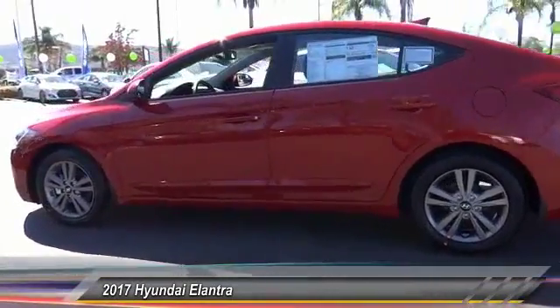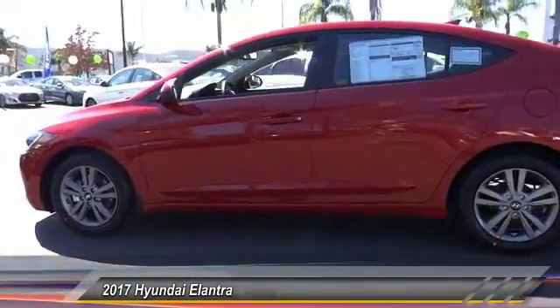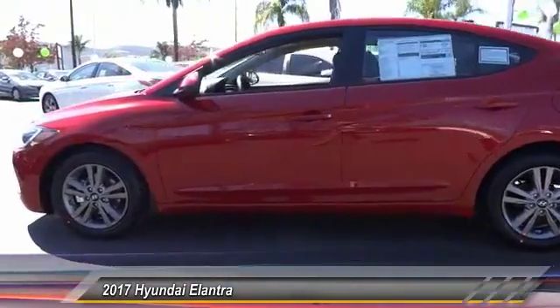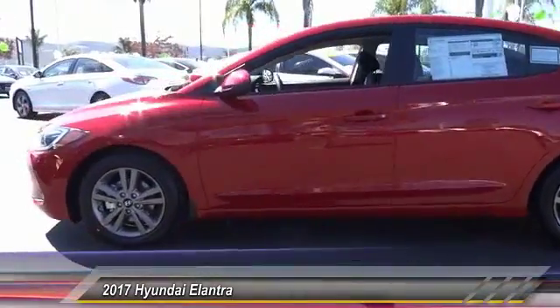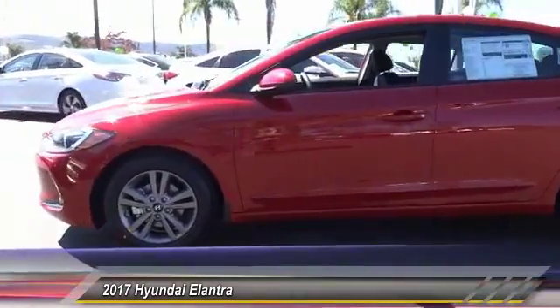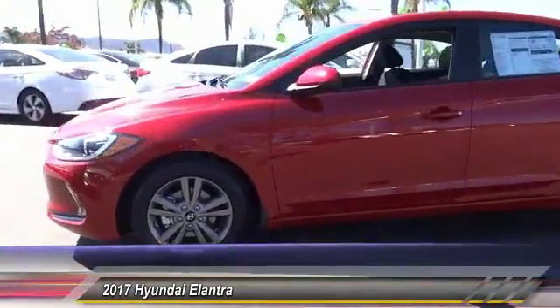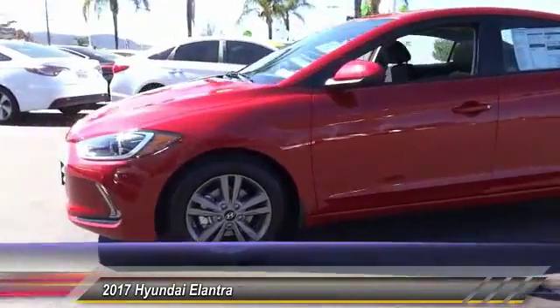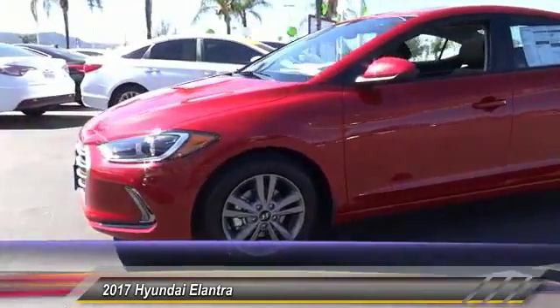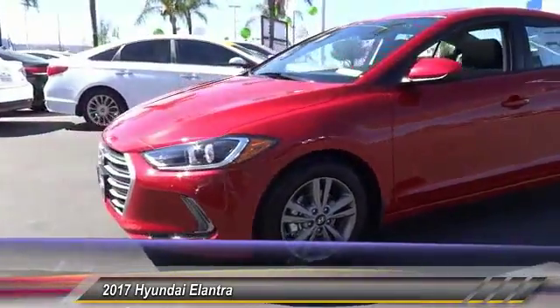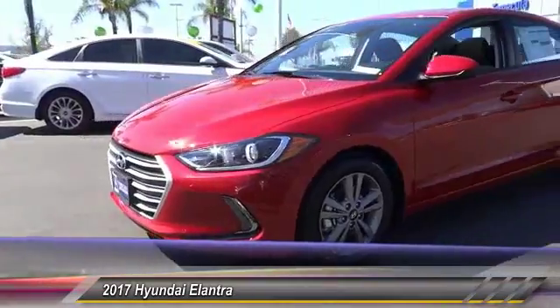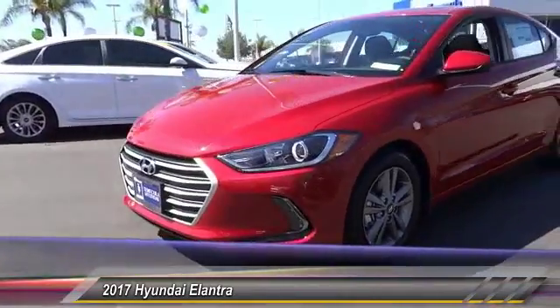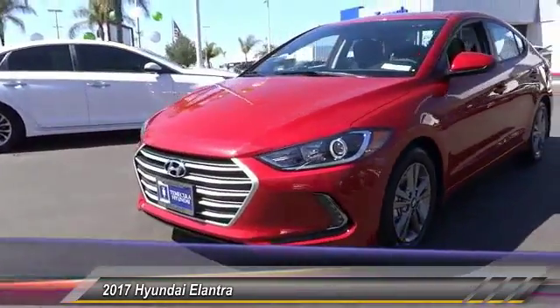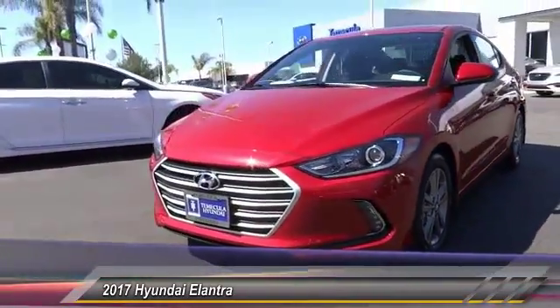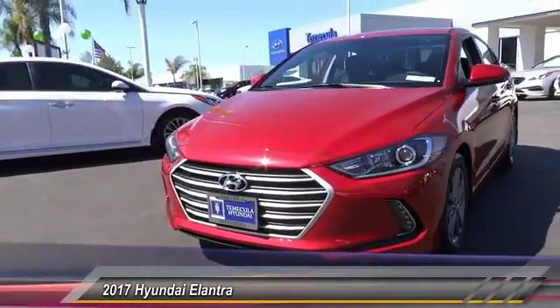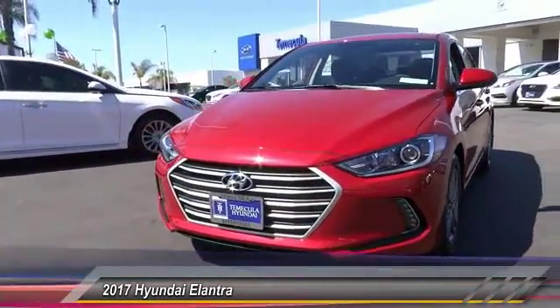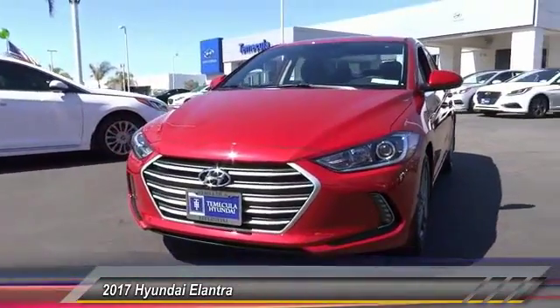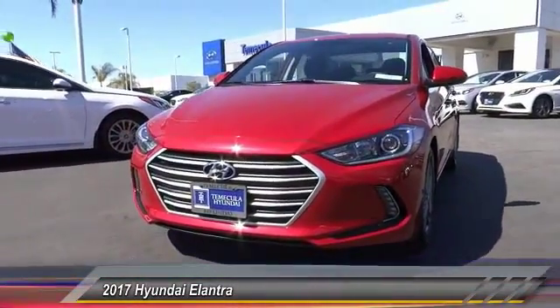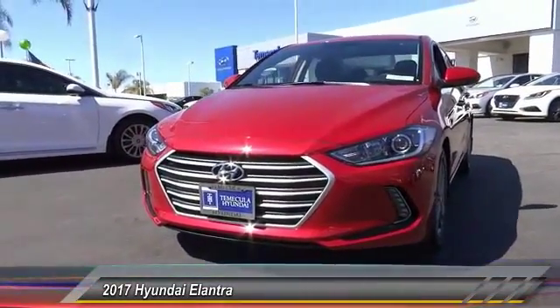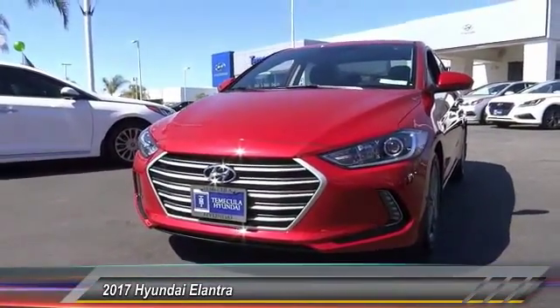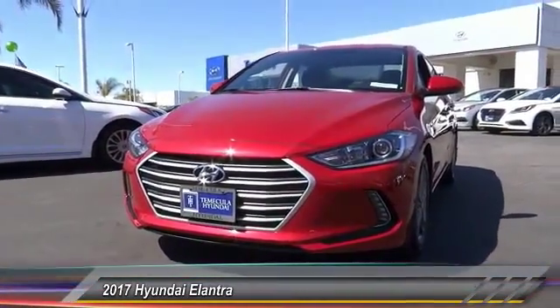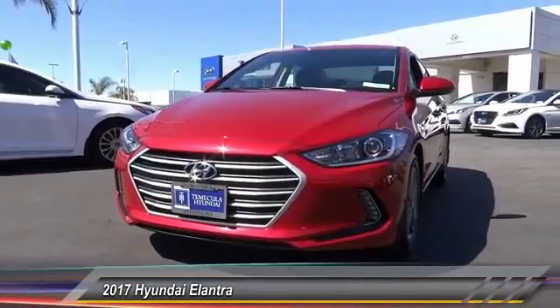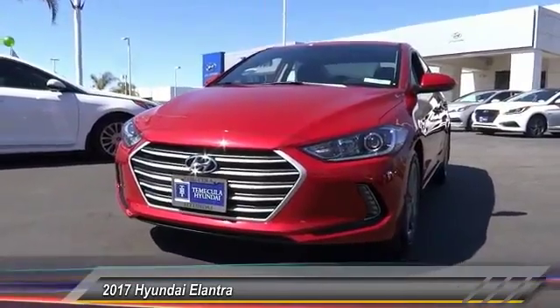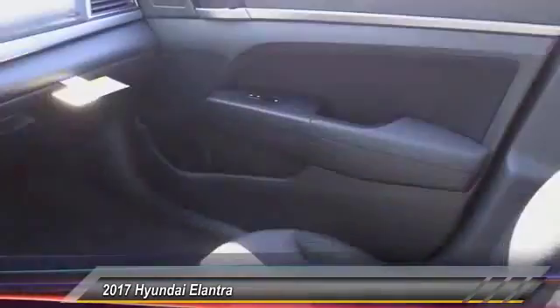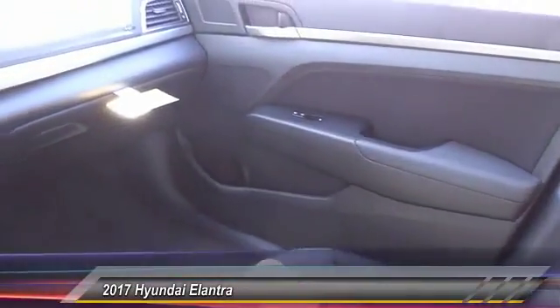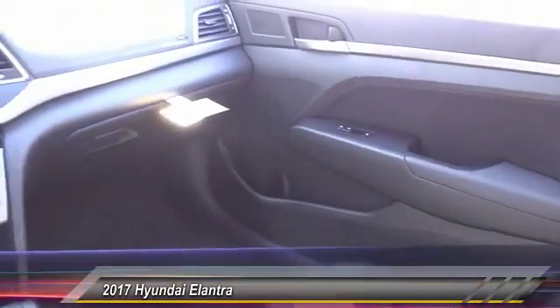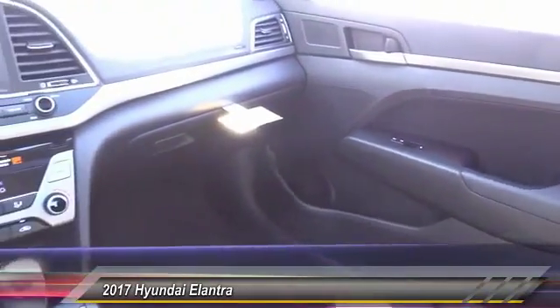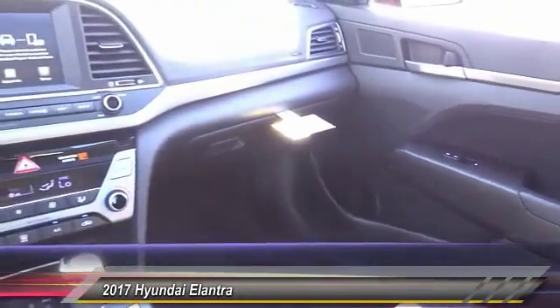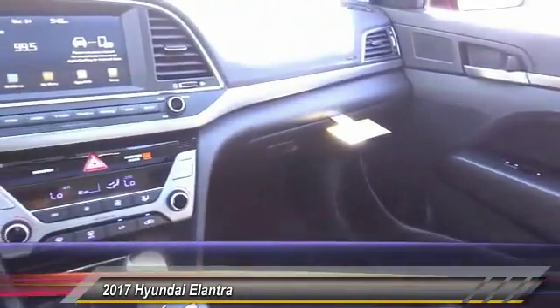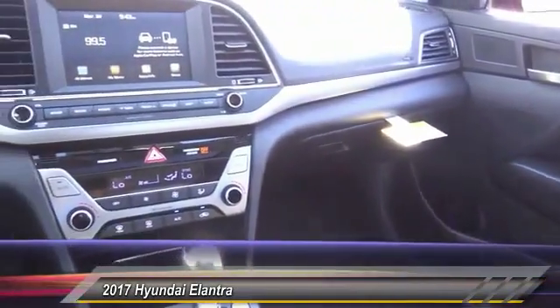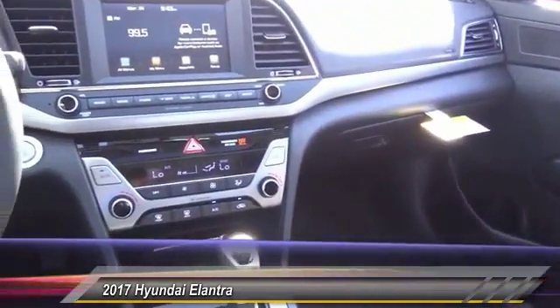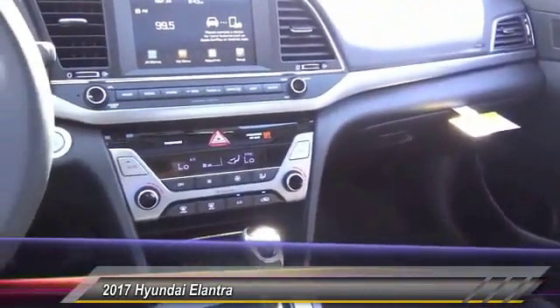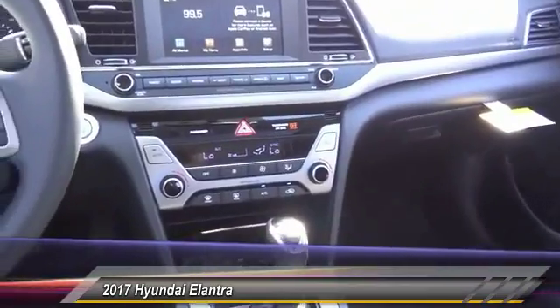This vehicle has less than 100 miles. Here are some of this vehicle's great options: traction control, air conditioning, dual airbags, power steering, alloy wheels, universal garage door opener, power windows, and rear window defroster.